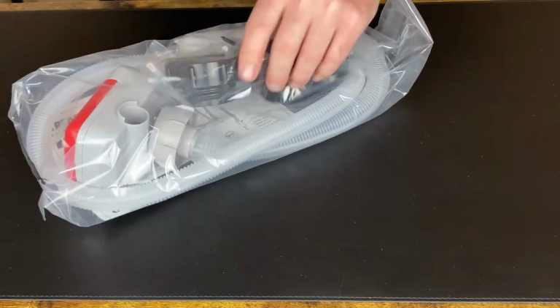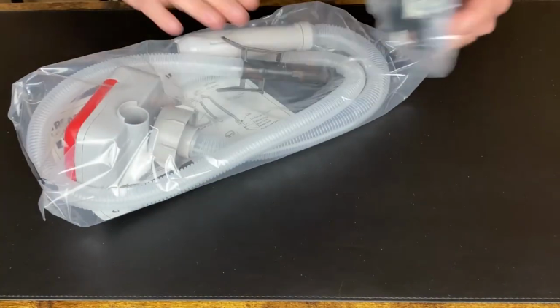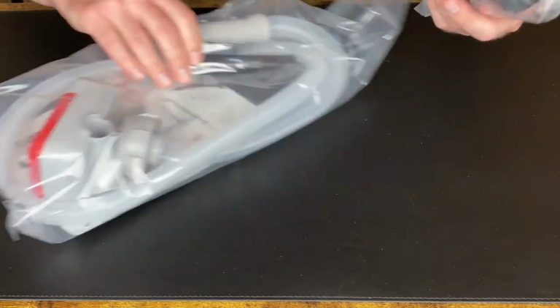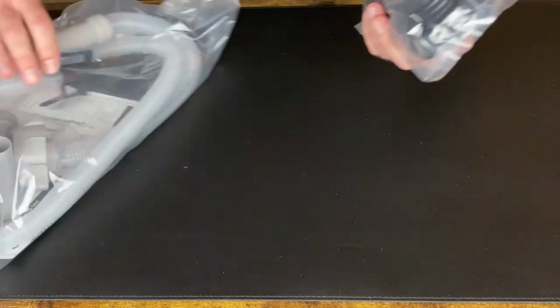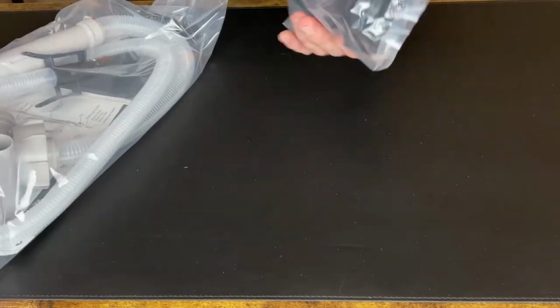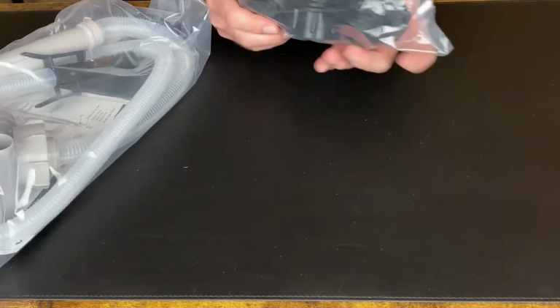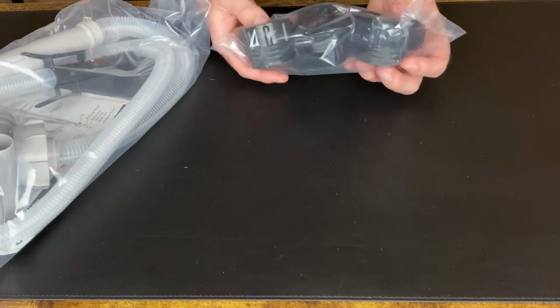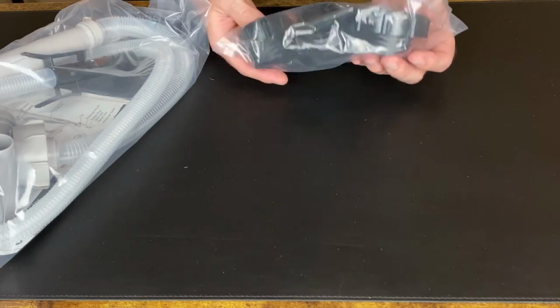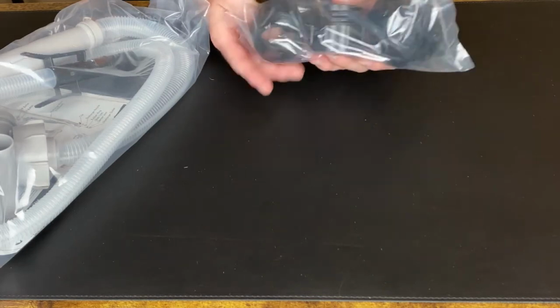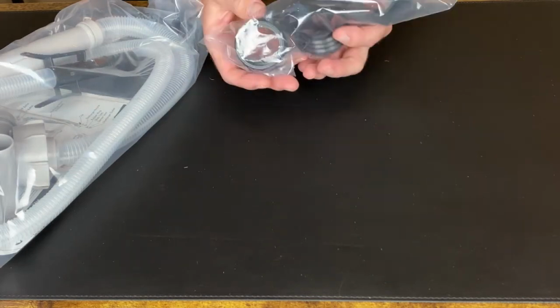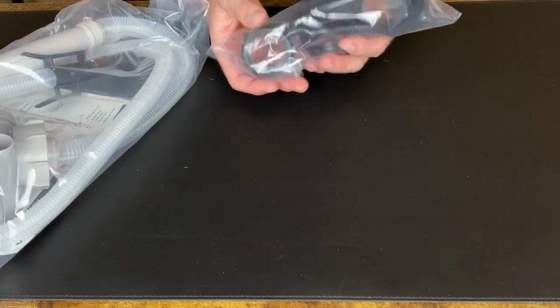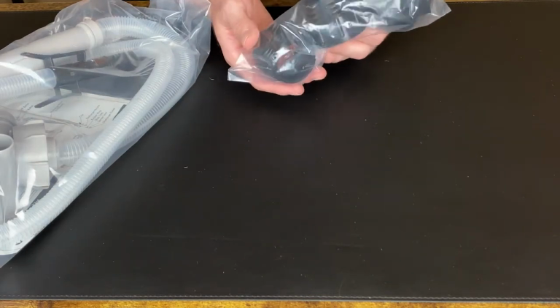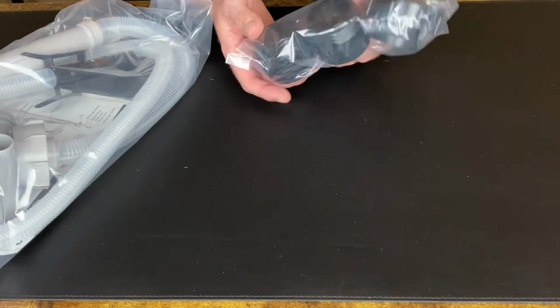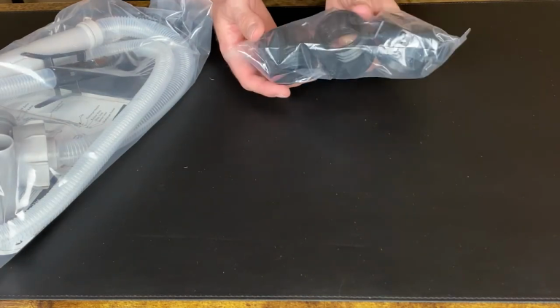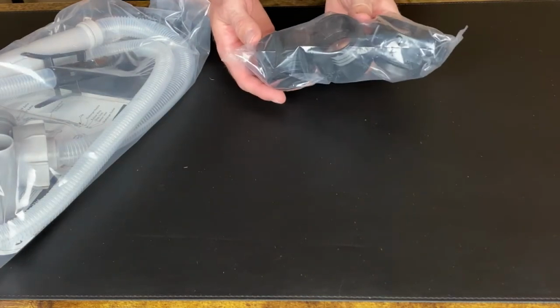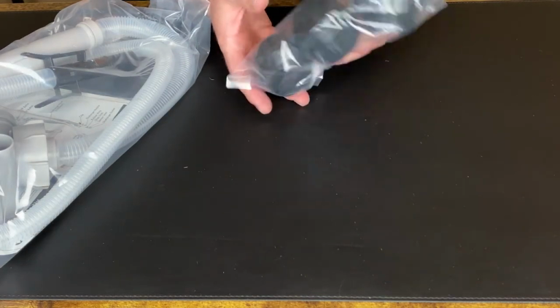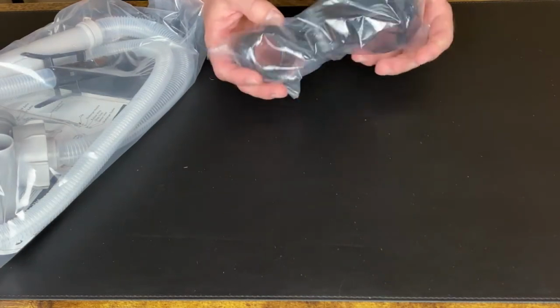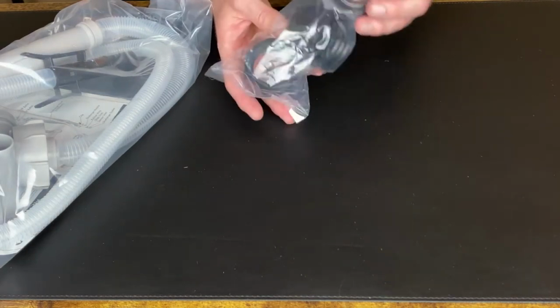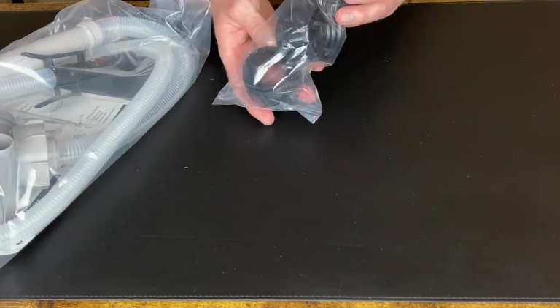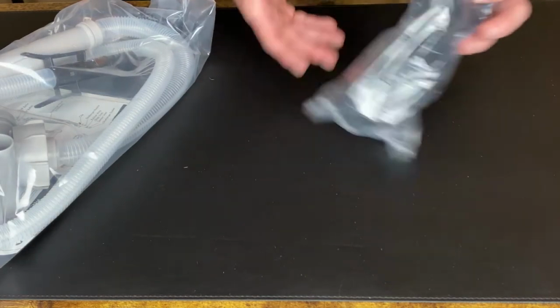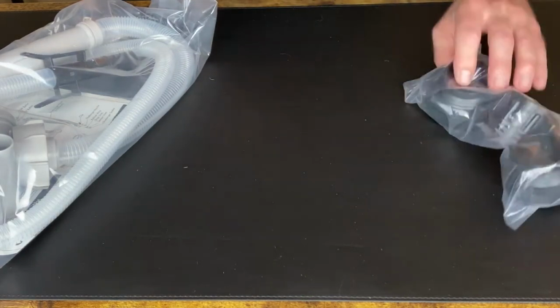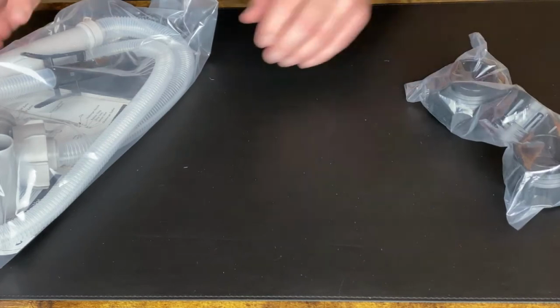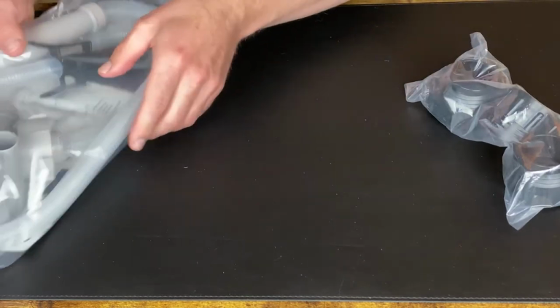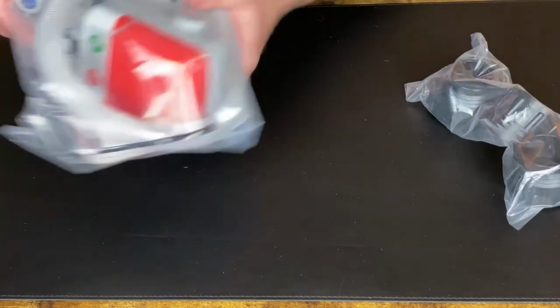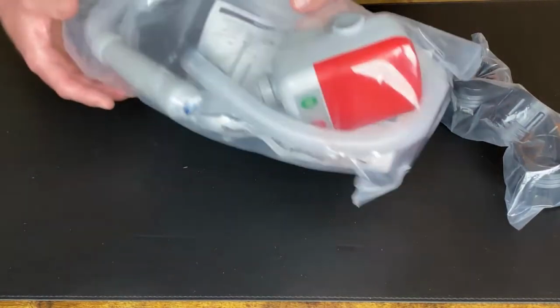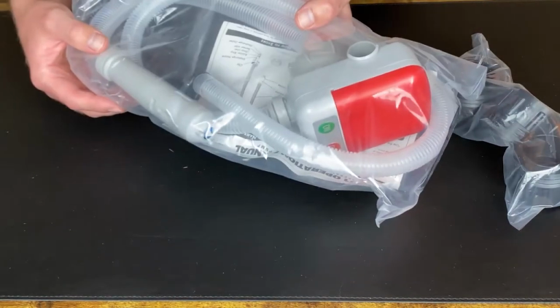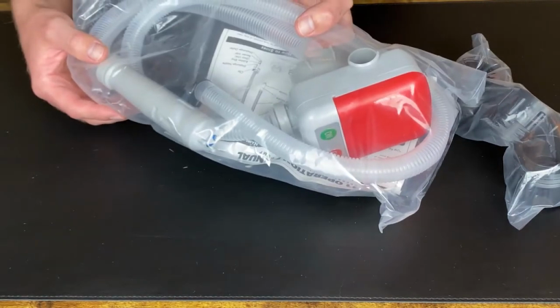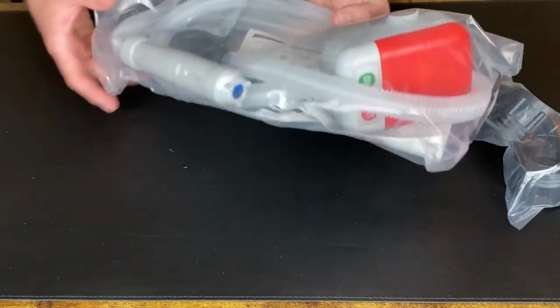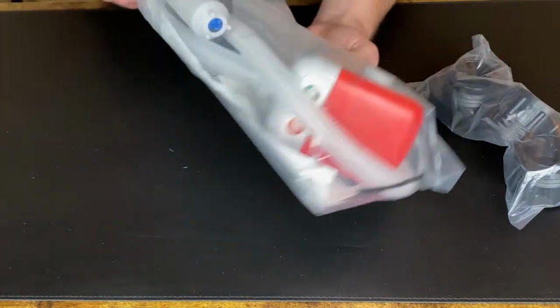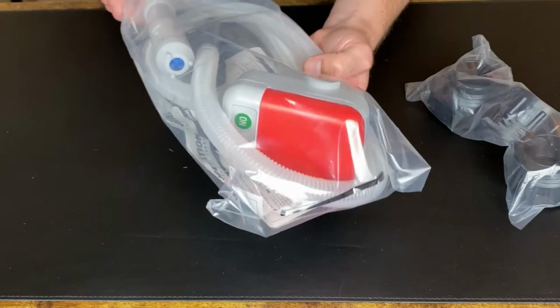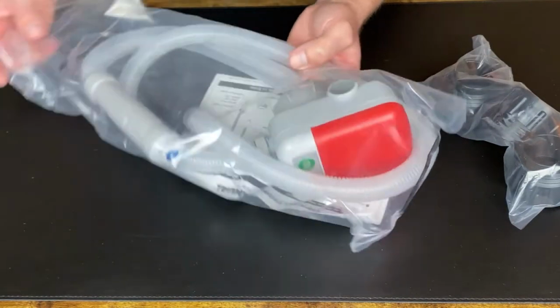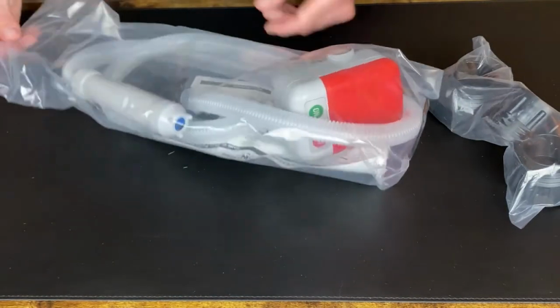So you got a couple of adapters here for different fuel storage containers, and there's the unit housing.